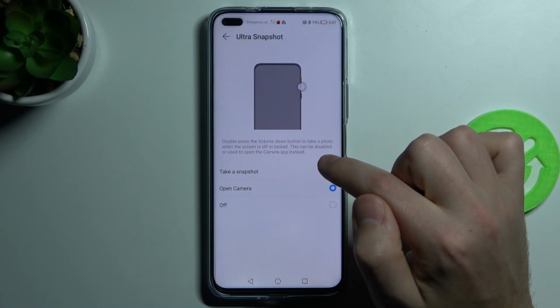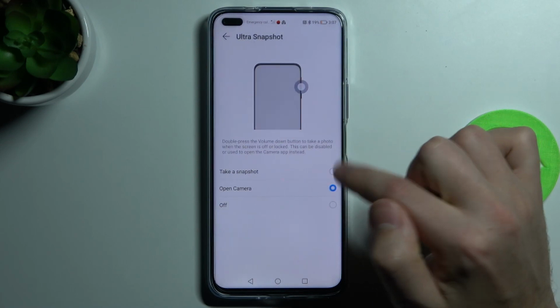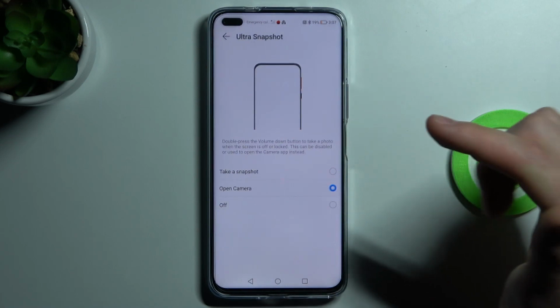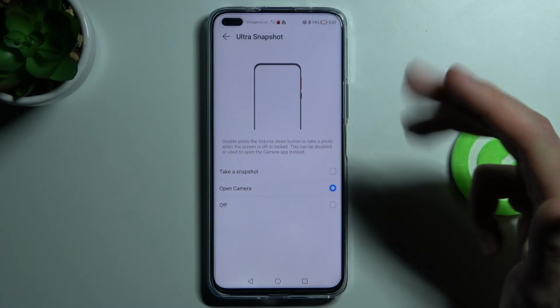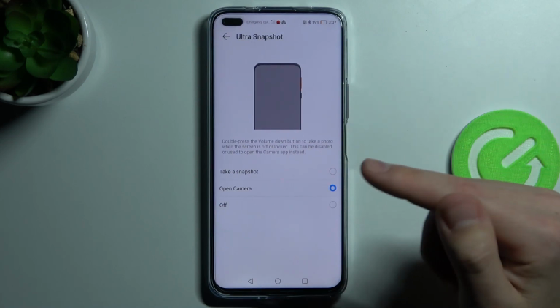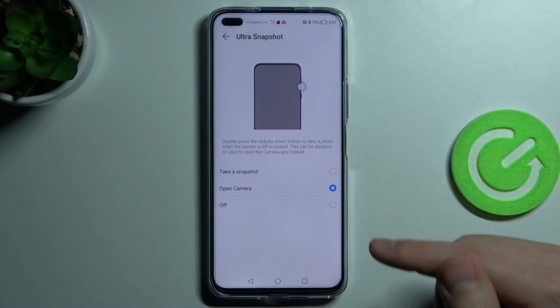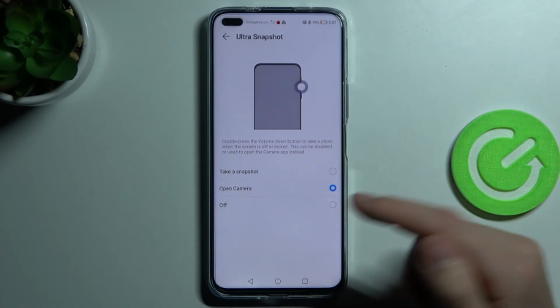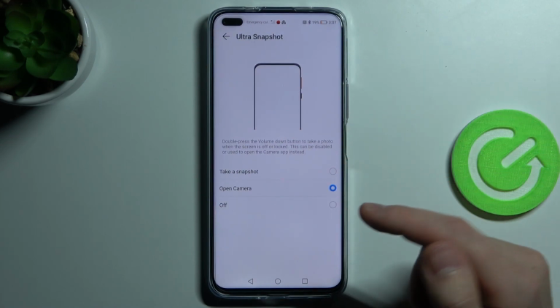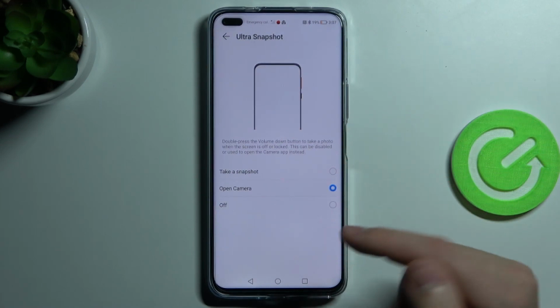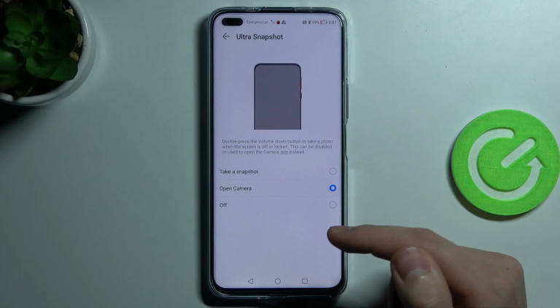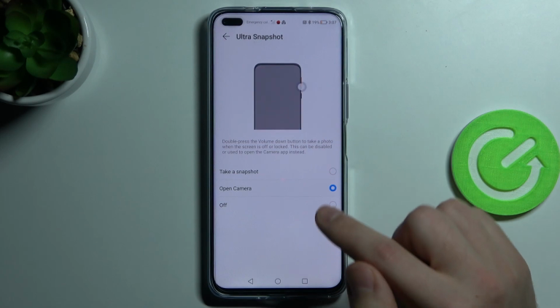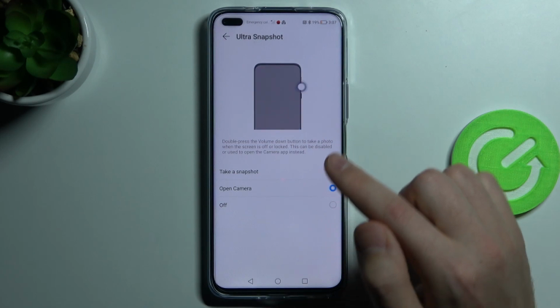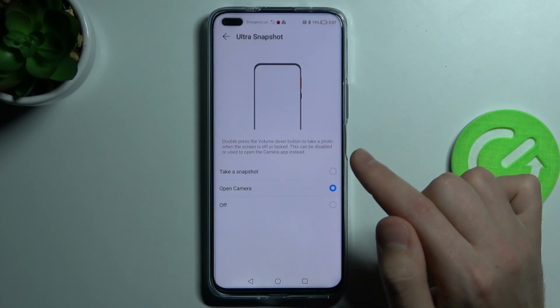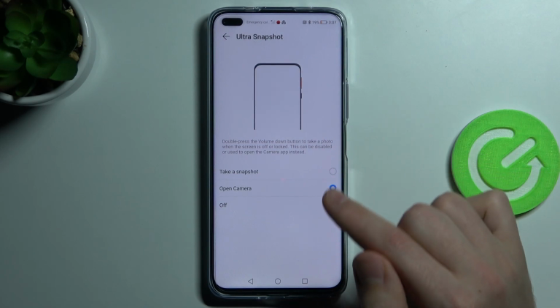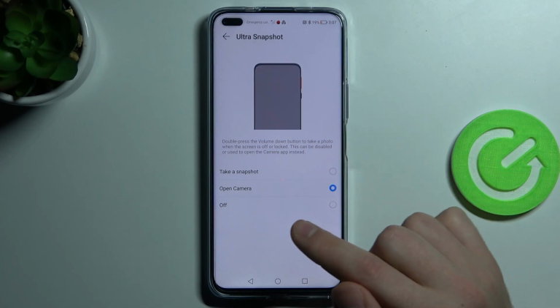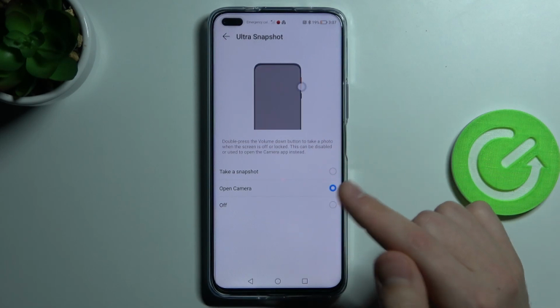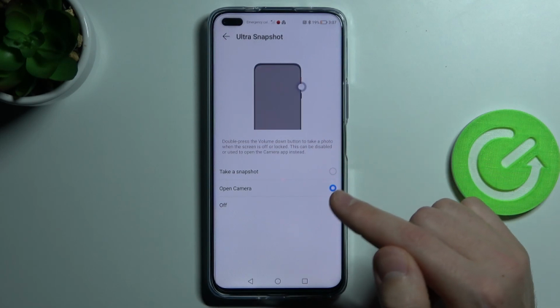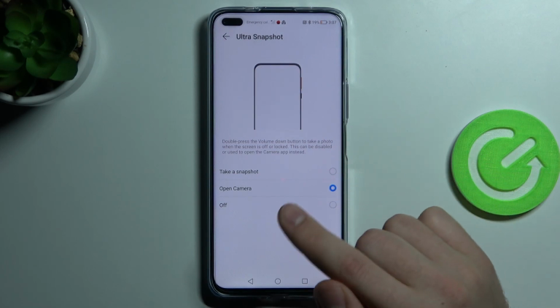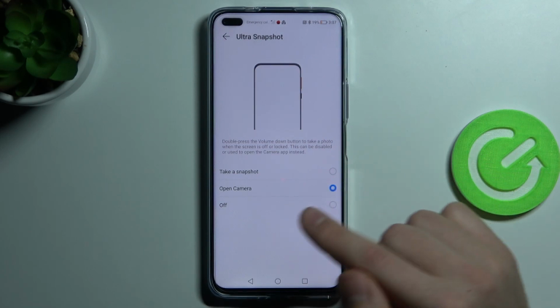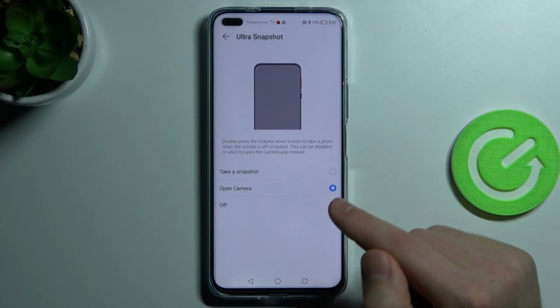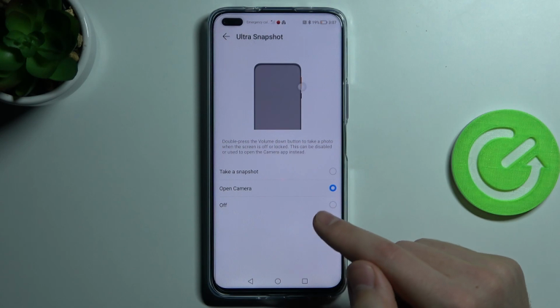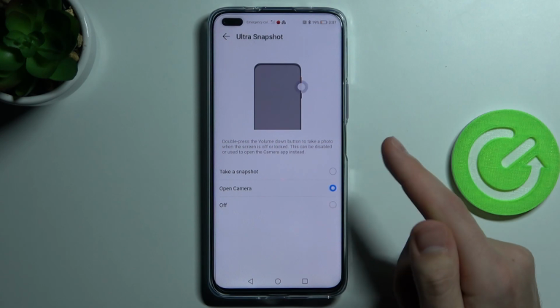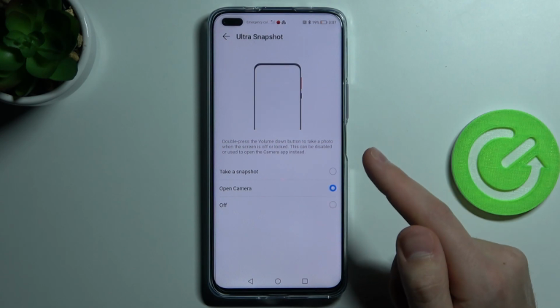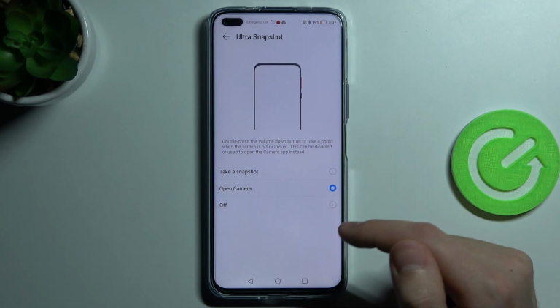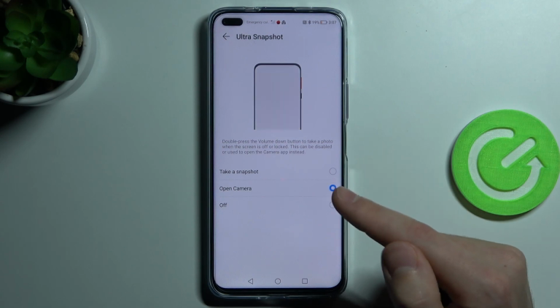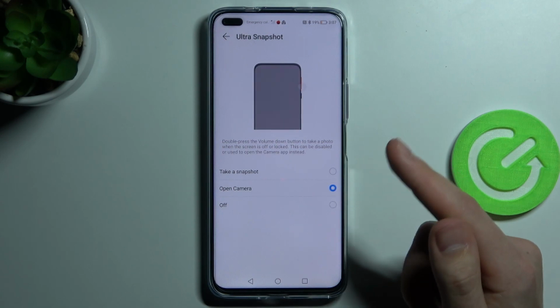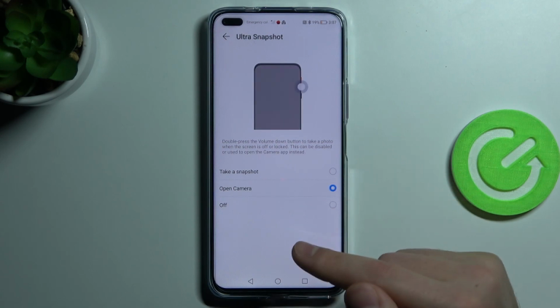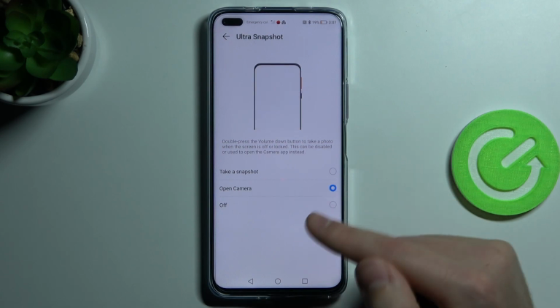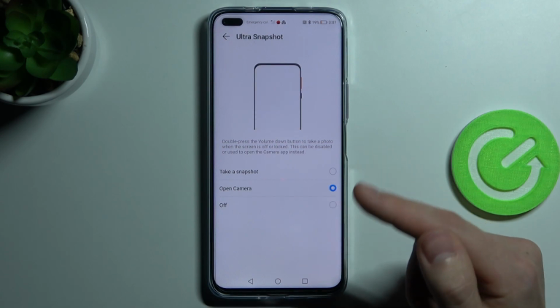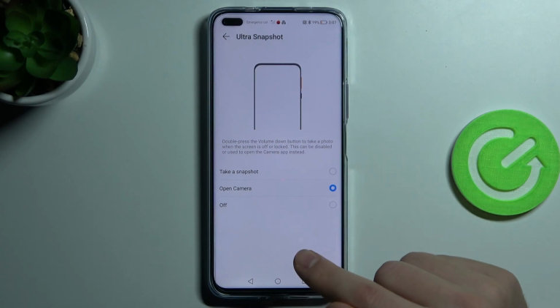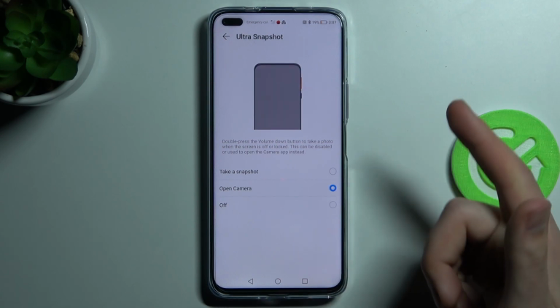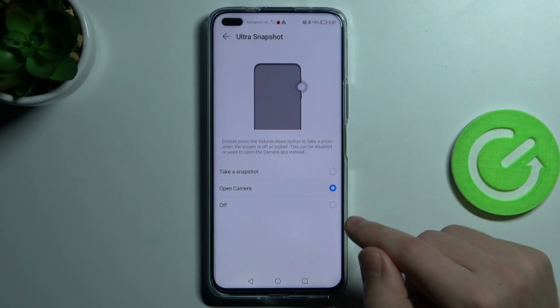Here we have three options: take a snapshot, open camera, or off. Quick launch works by double pressing the volume down key to take a photo, take a snapshot, or open the camera.